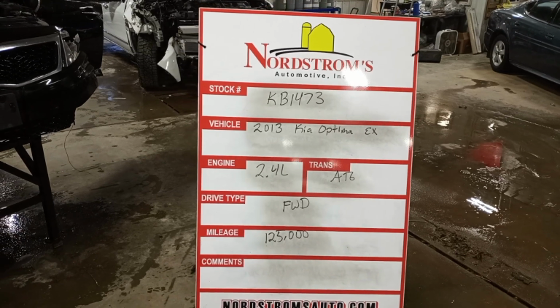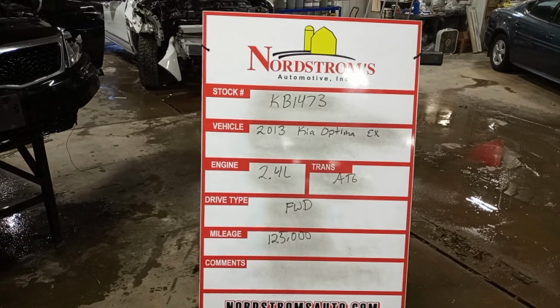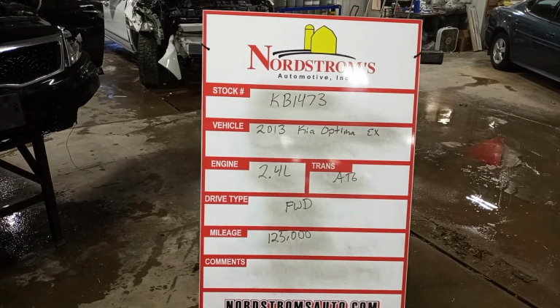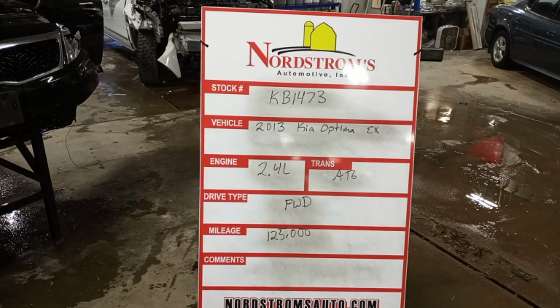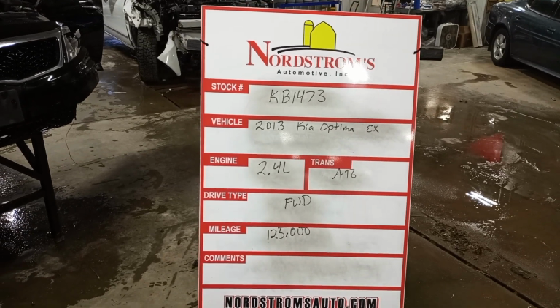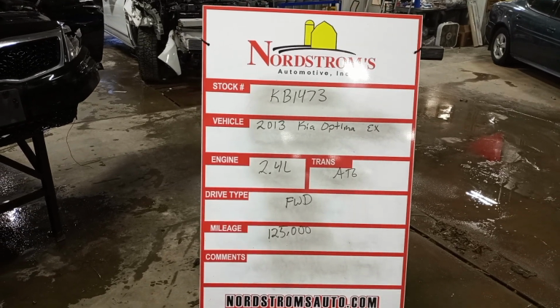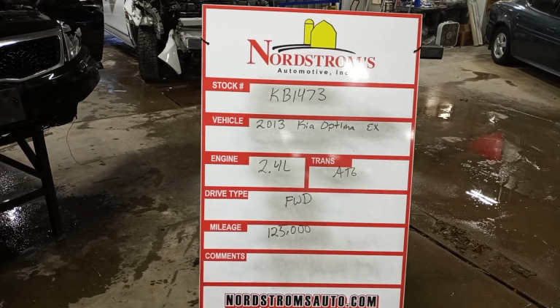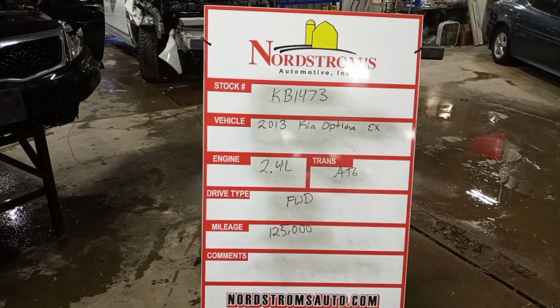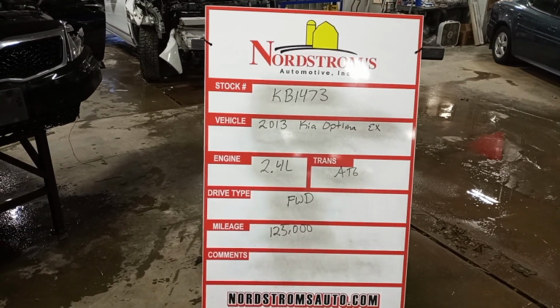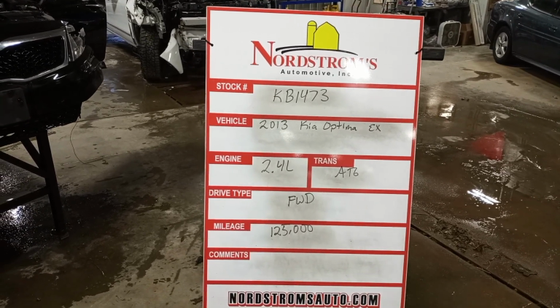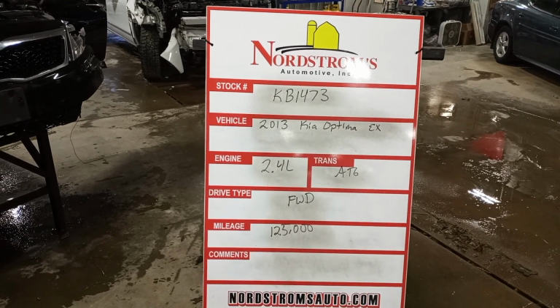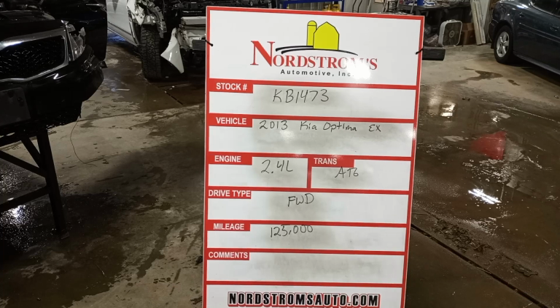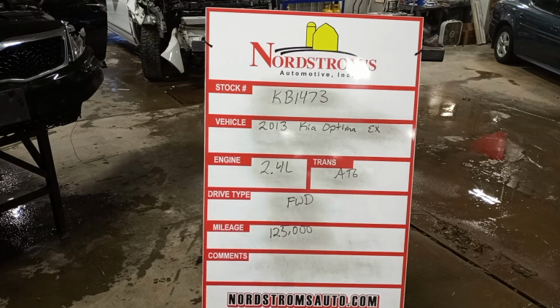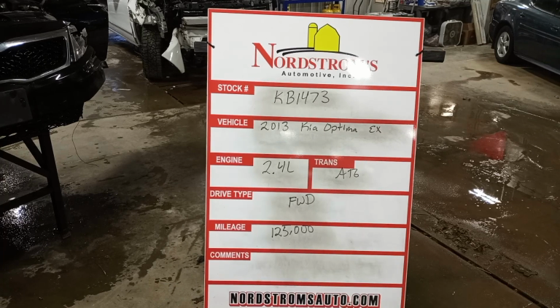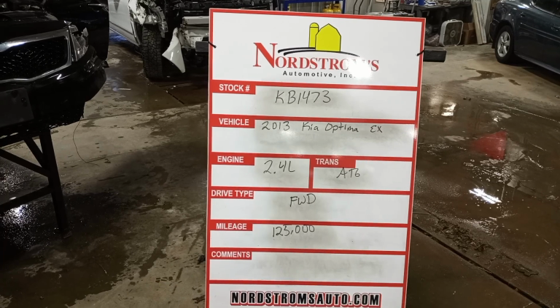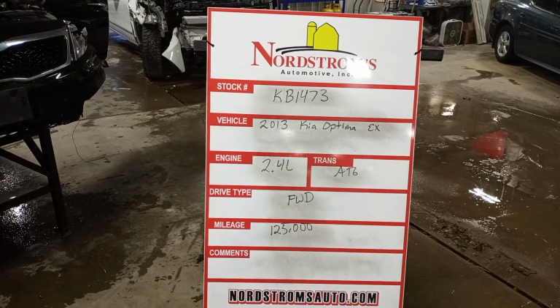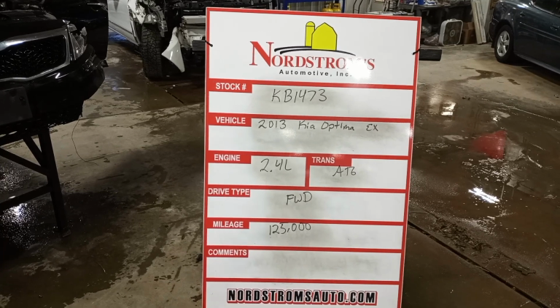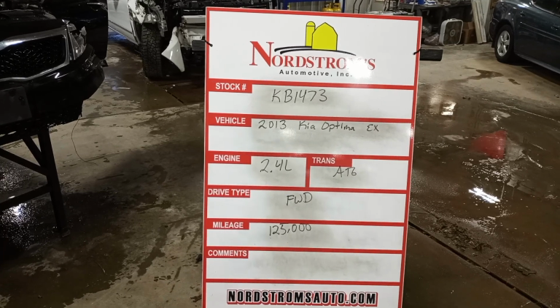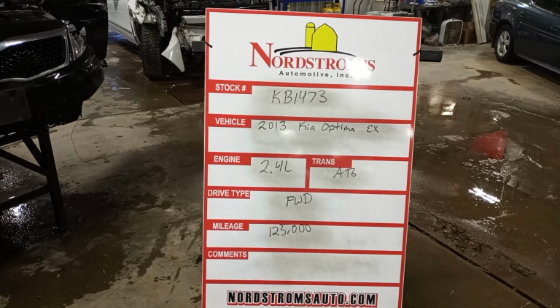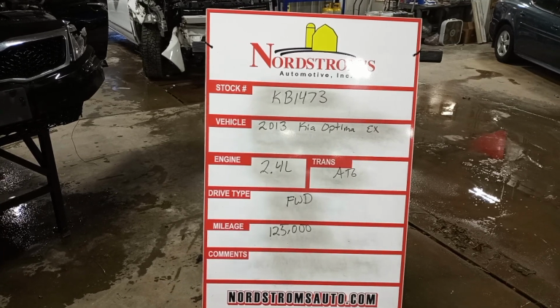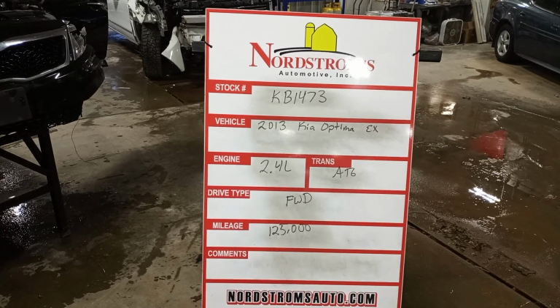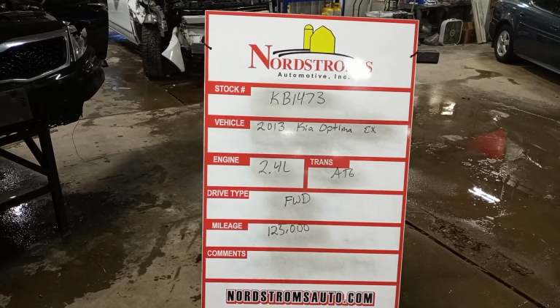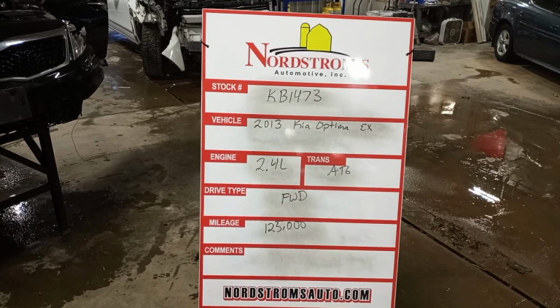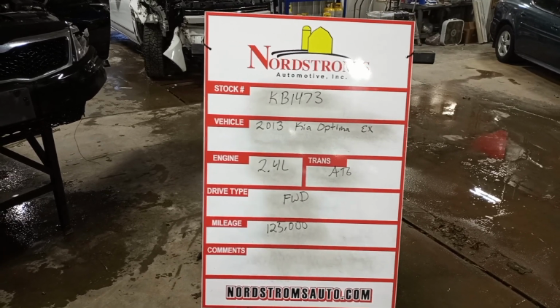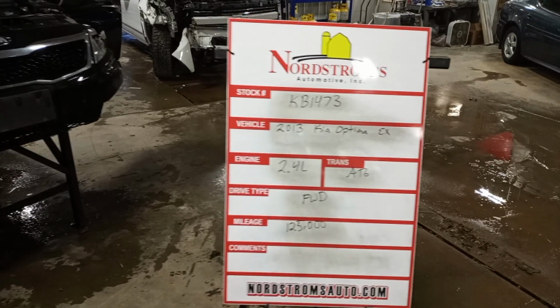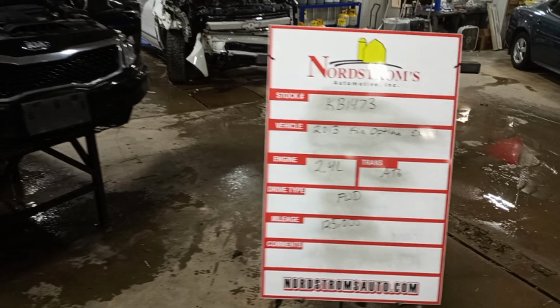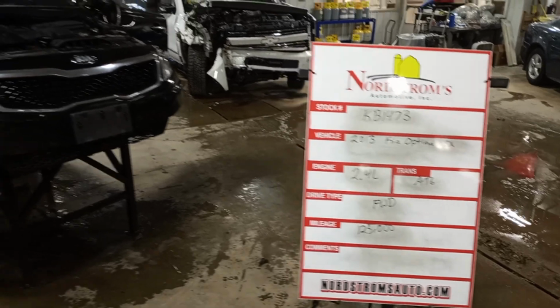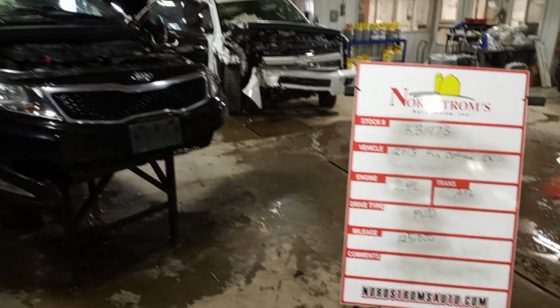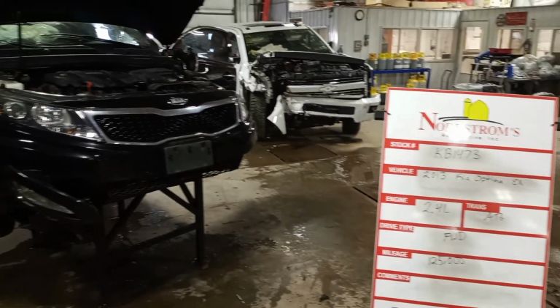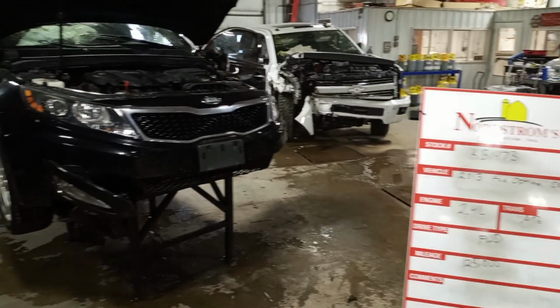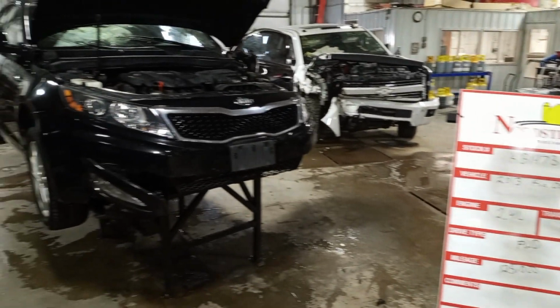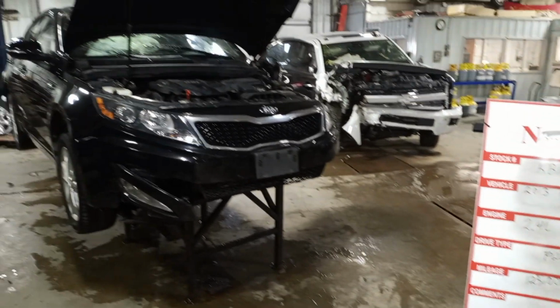Stock number KB1473, 2013 Kia Optima EX, 2.4 liter automatic six-speed, front-wheel drive with approximately 125,000 miles on. We do not have a key for this one, so miles are estimated.